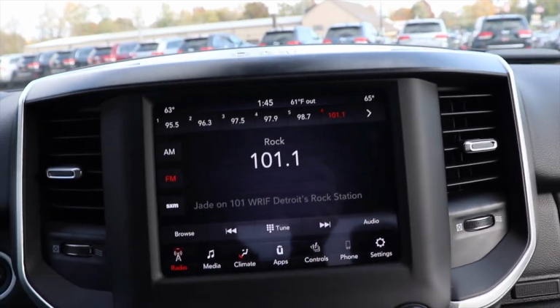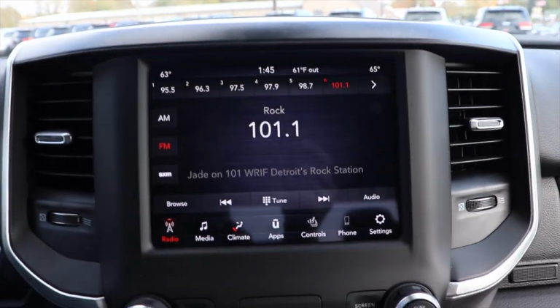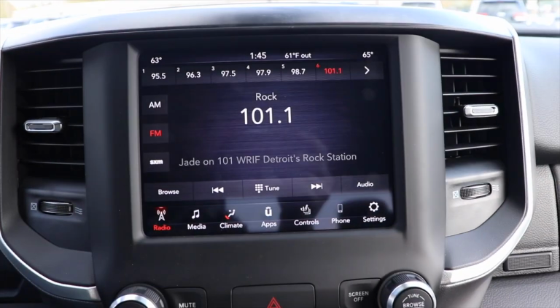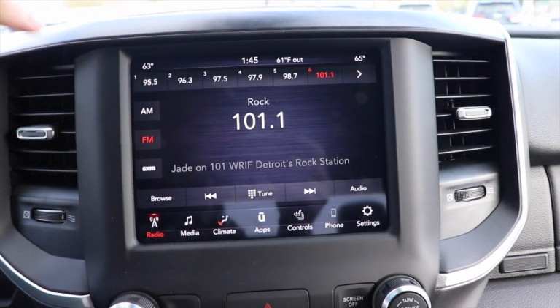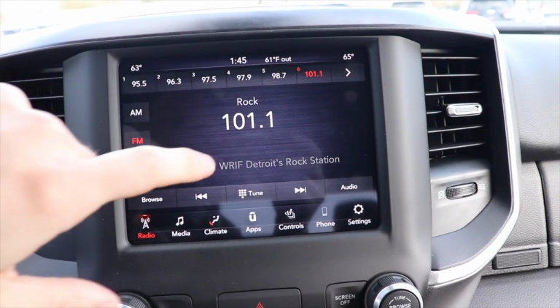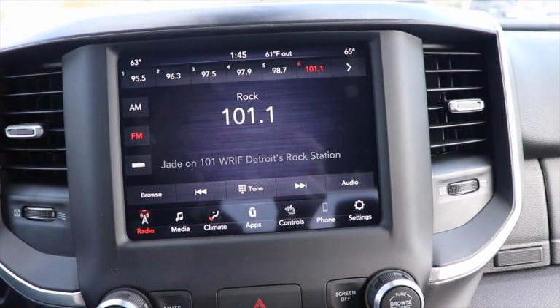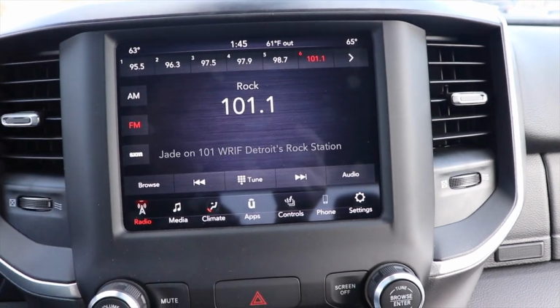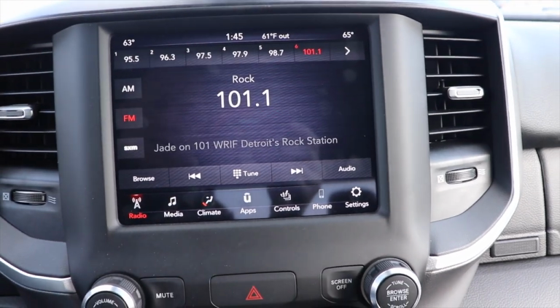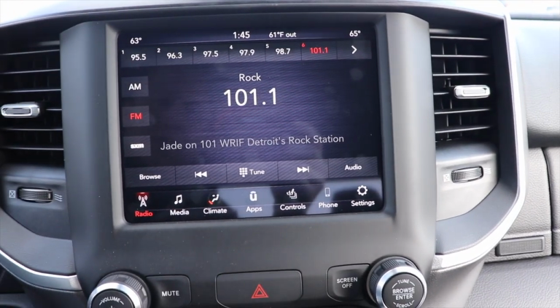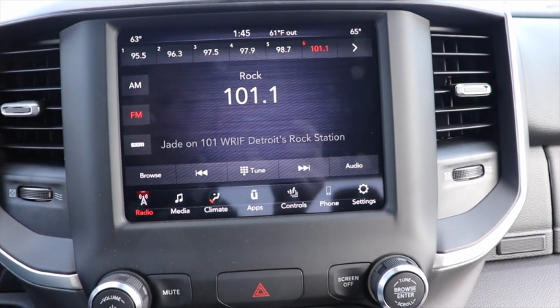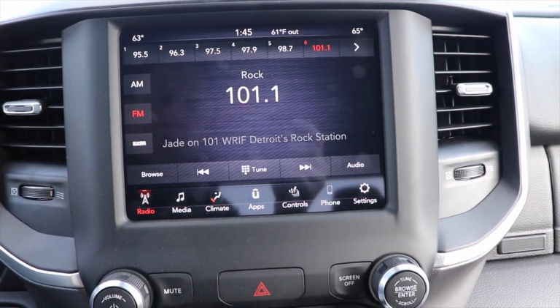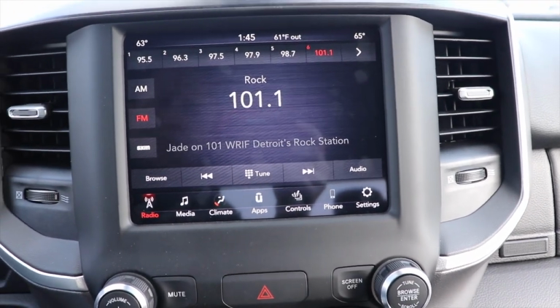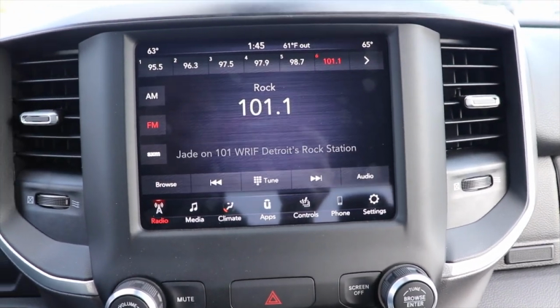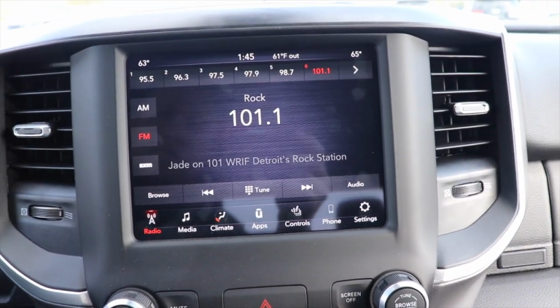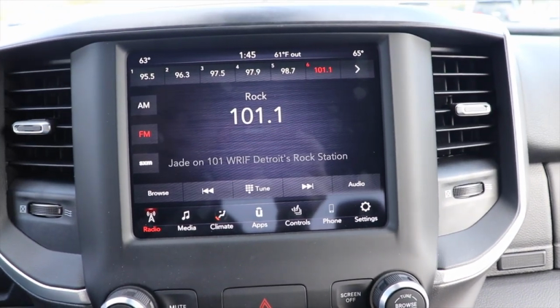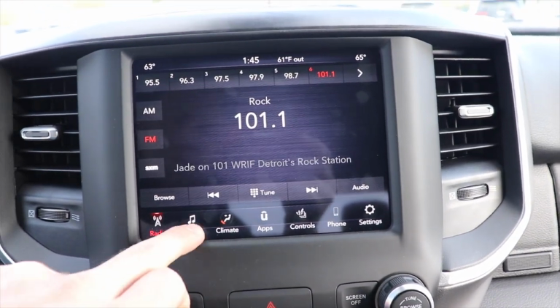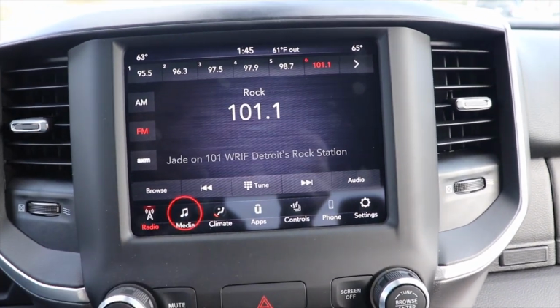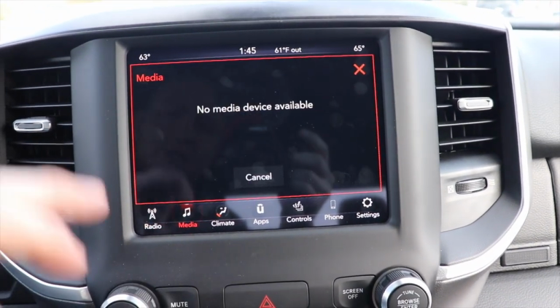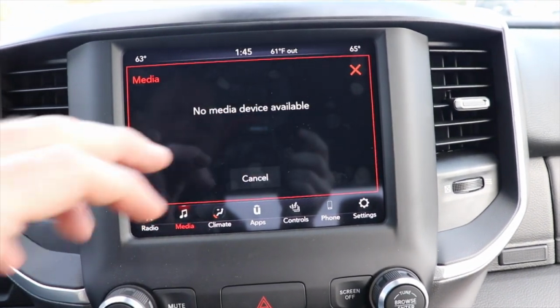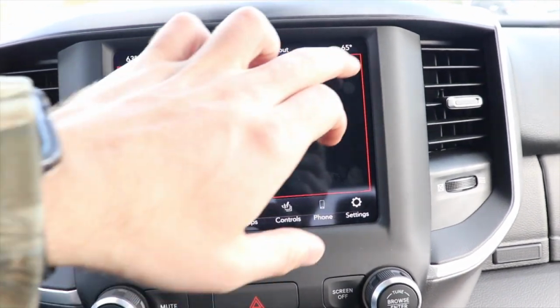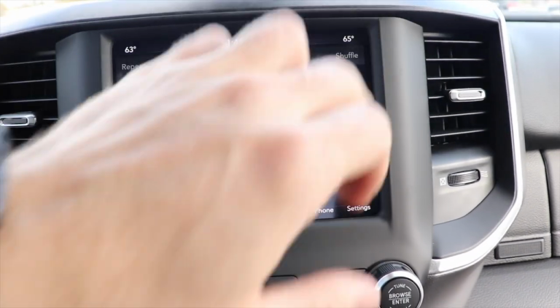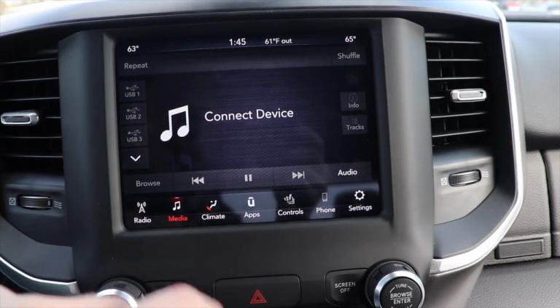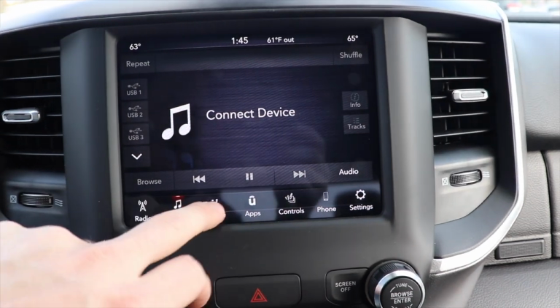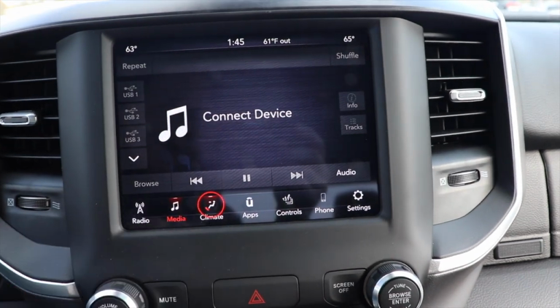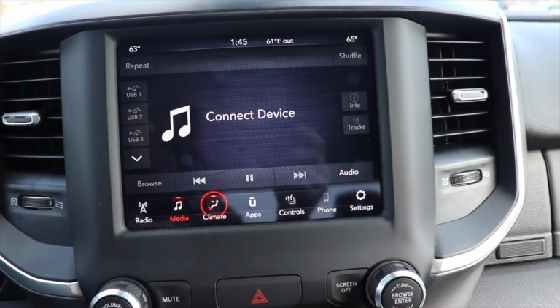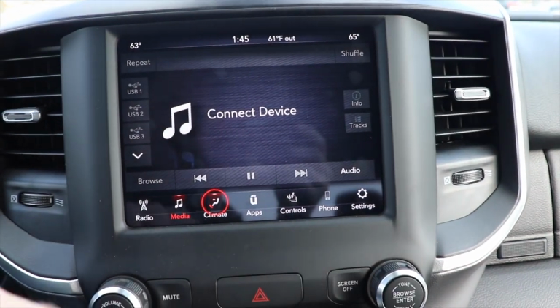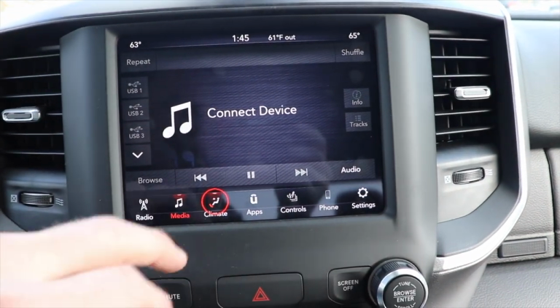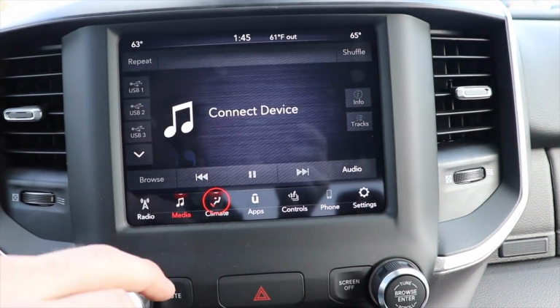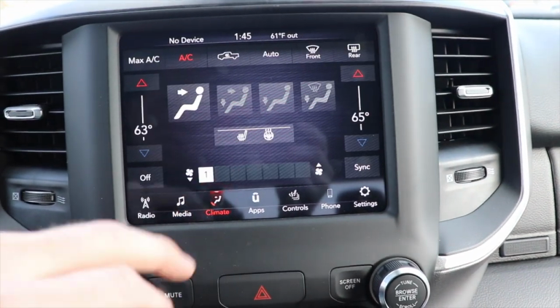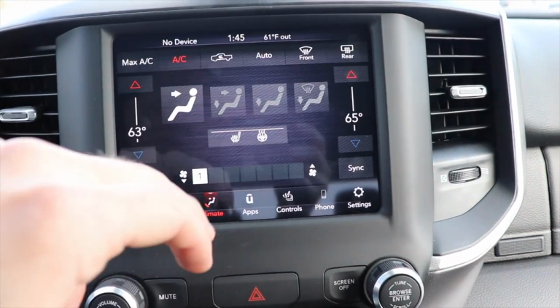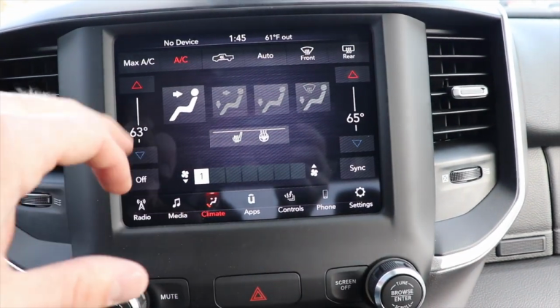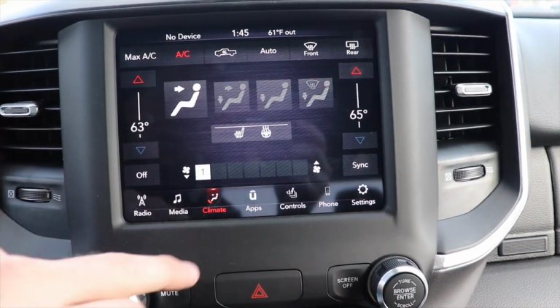Which brings us to the center LCD touchscreen display. Very responsive — I love this display. I think FCA does a really good job with their displays.